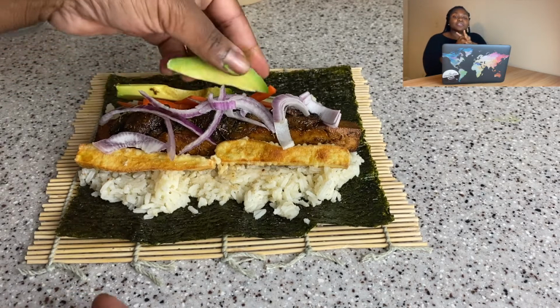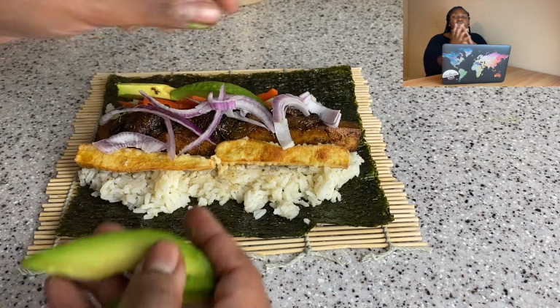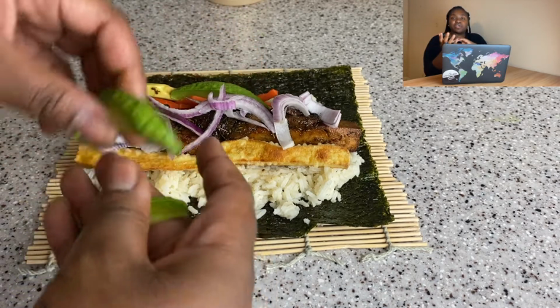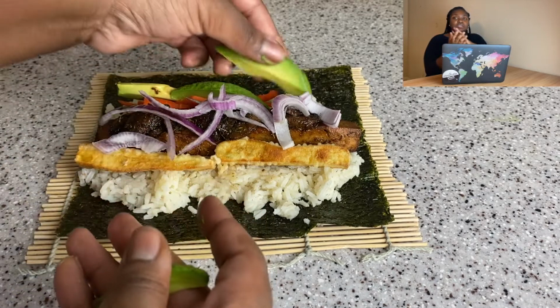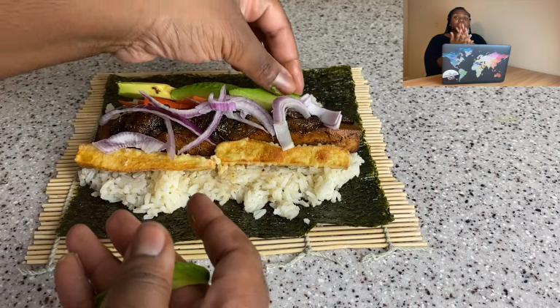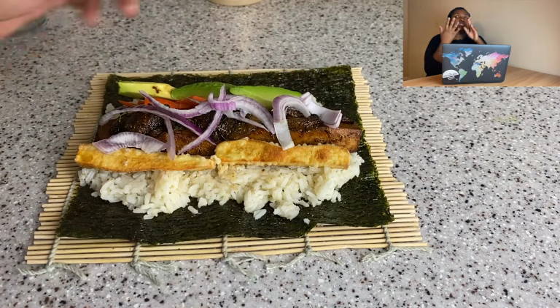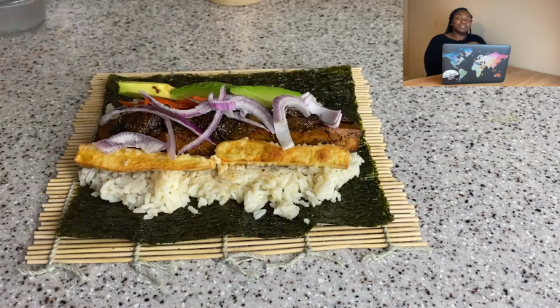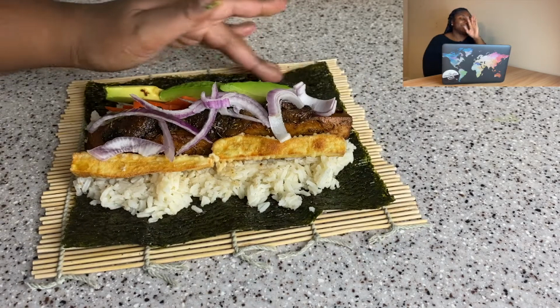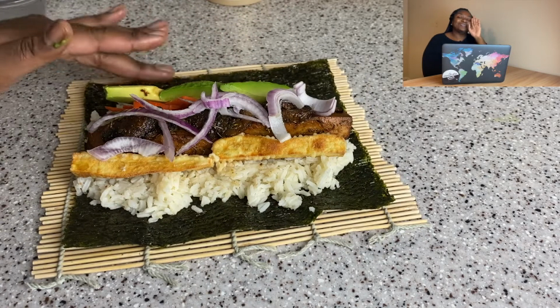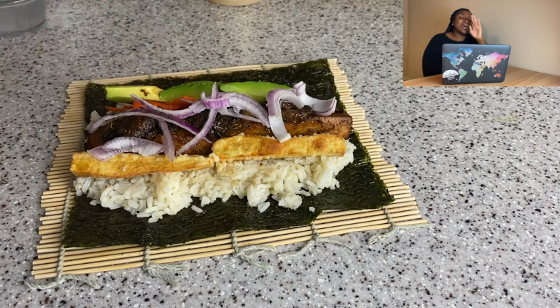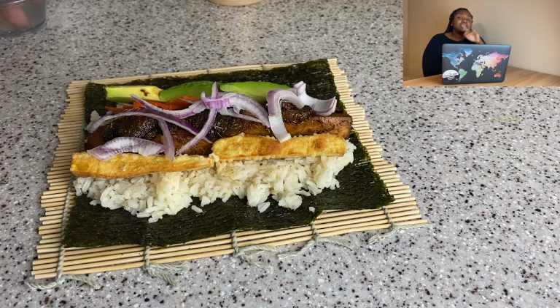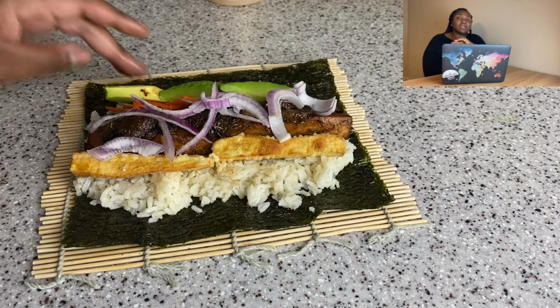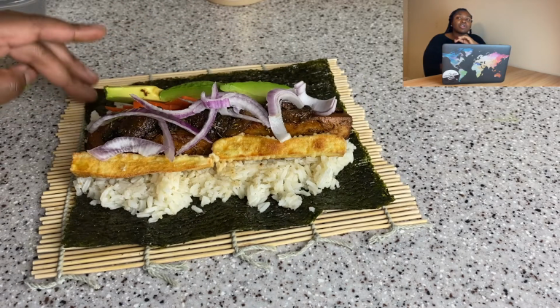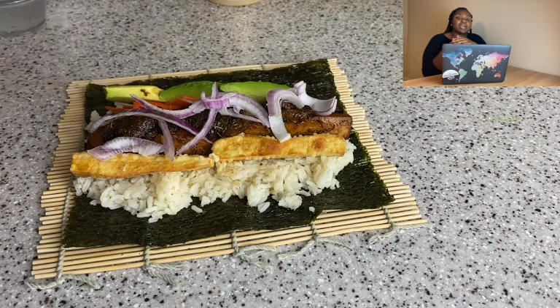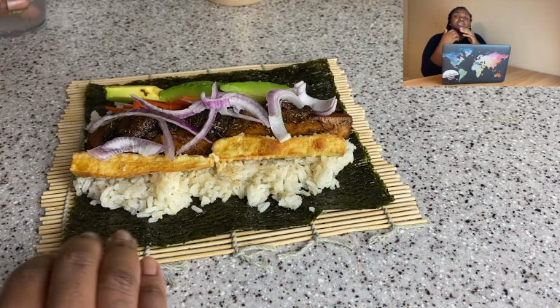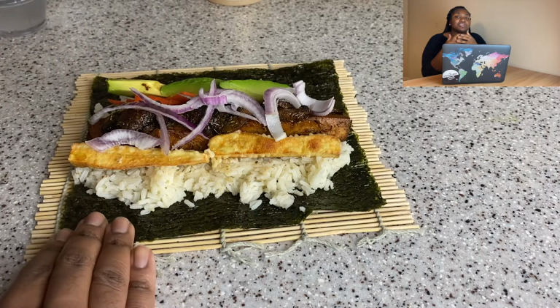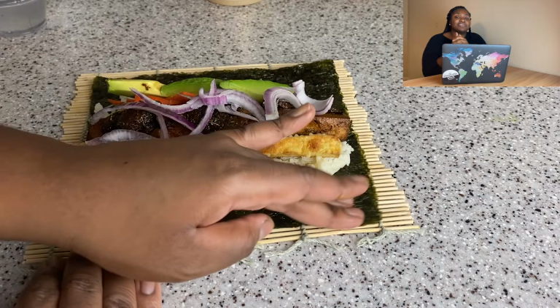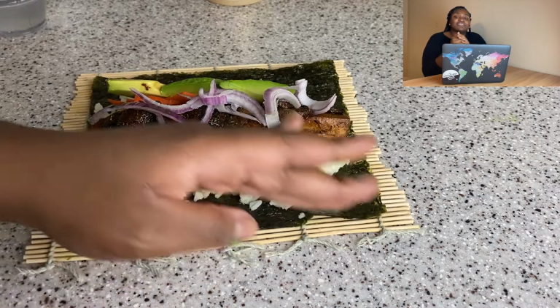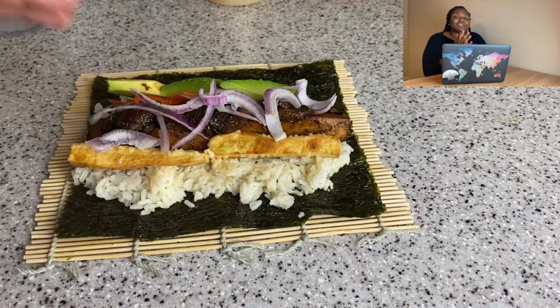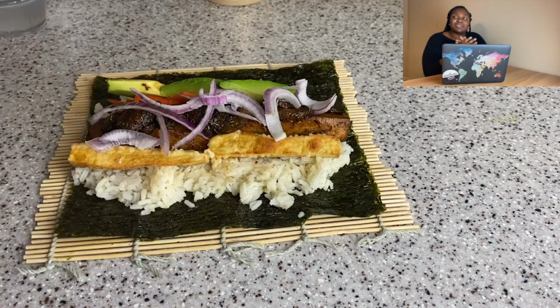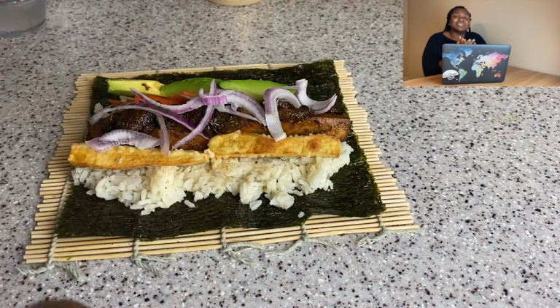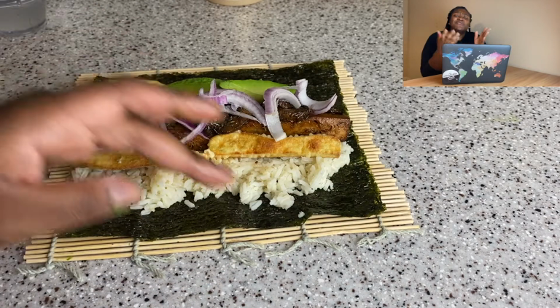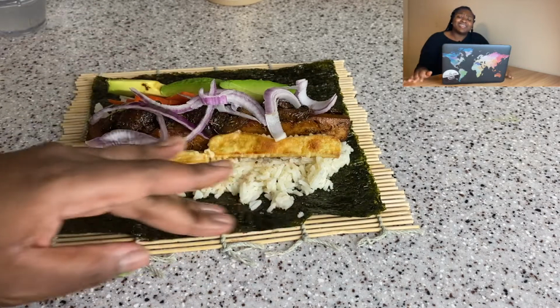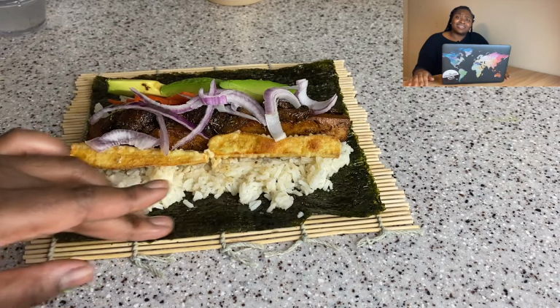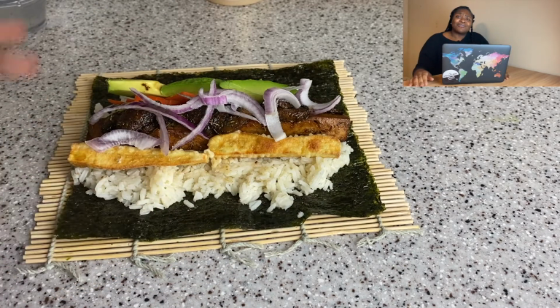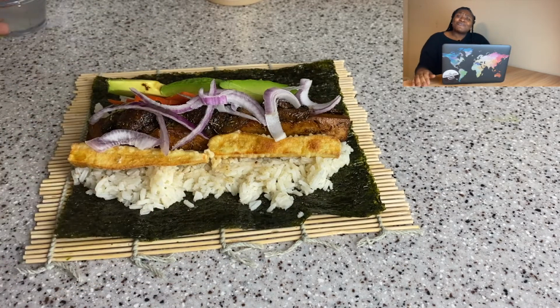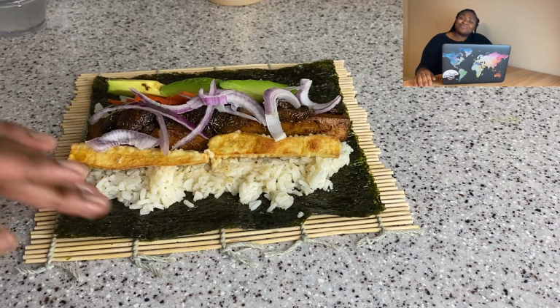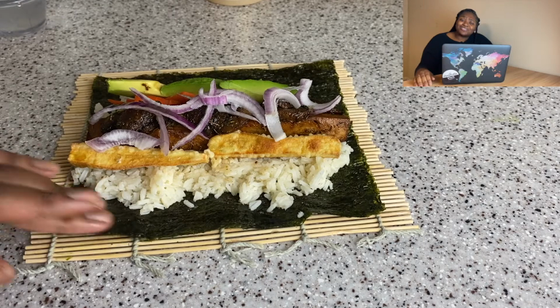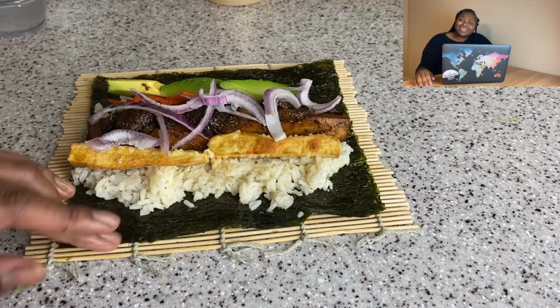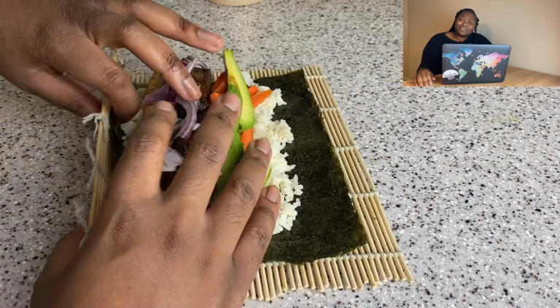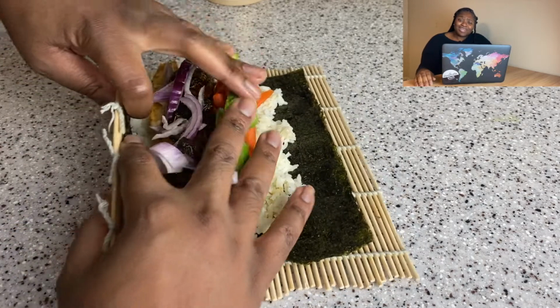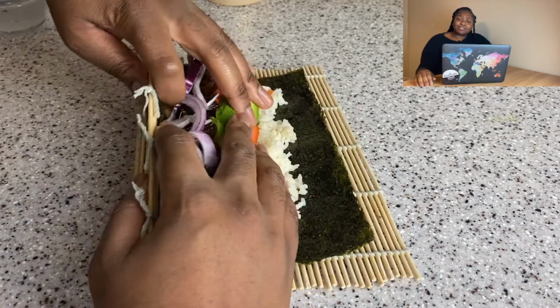If you are vegan and watching this, this is so easy to do. Do not buy sushi unless you are getting like top-tier nigiri. Especially if you're vegan — why do you want rice and cucumbers? They got that at the crib.